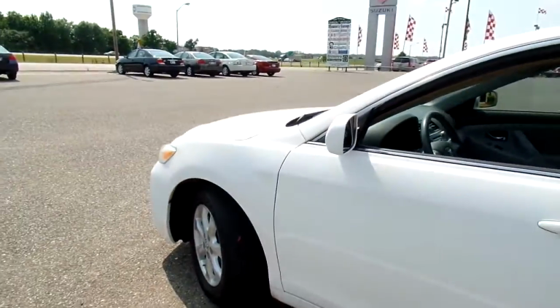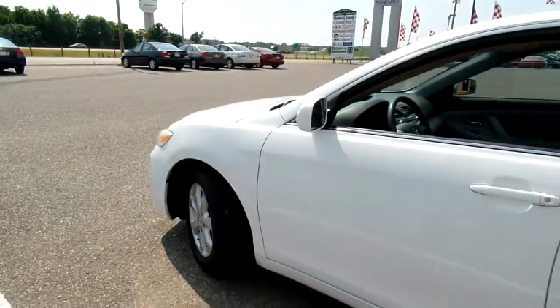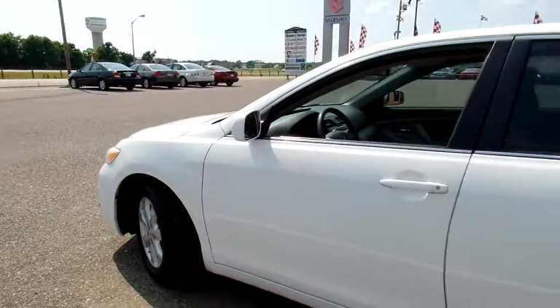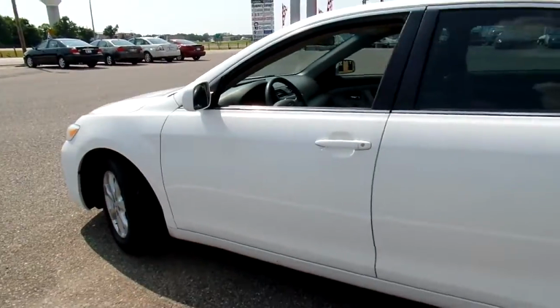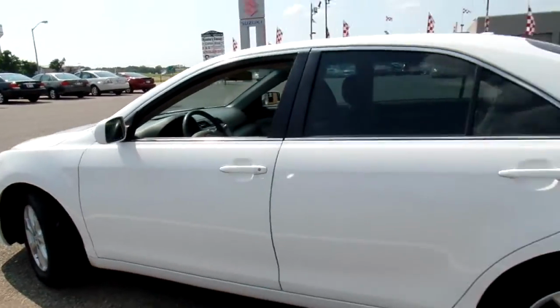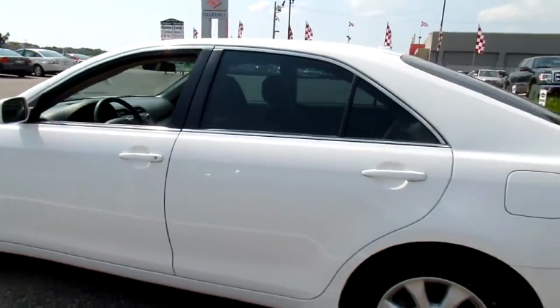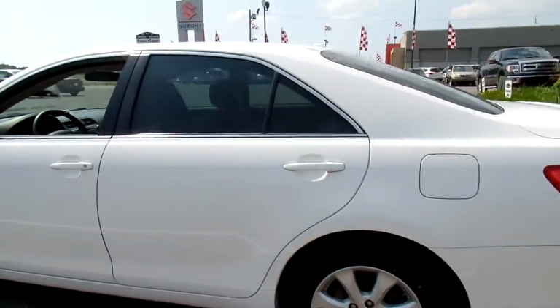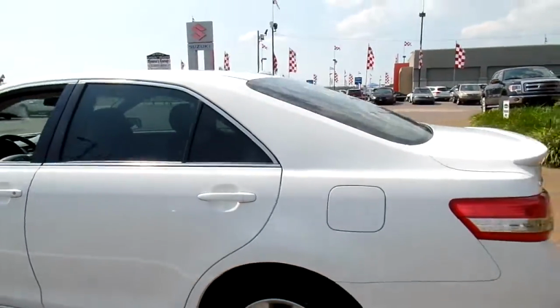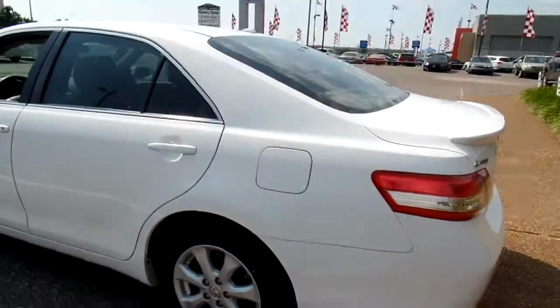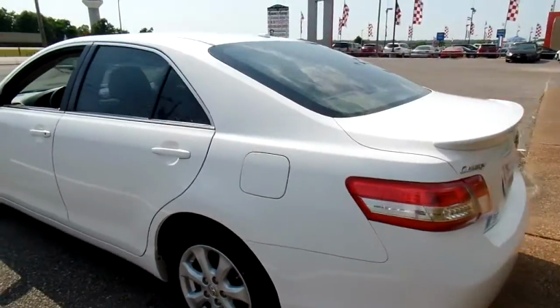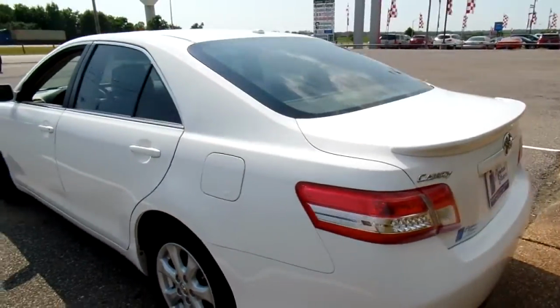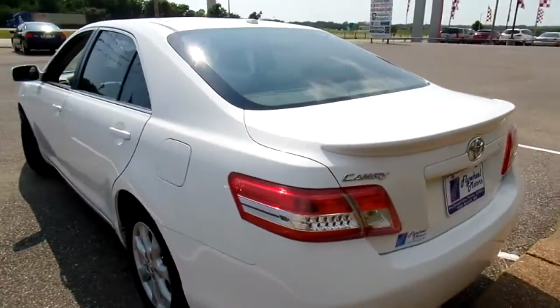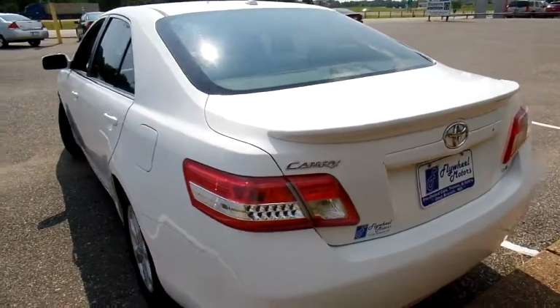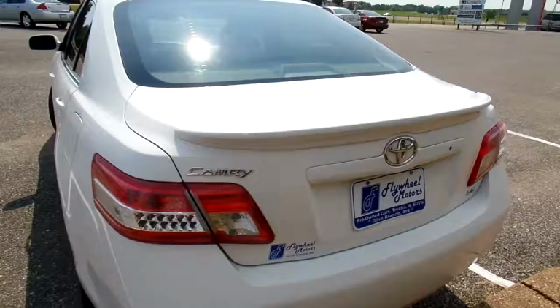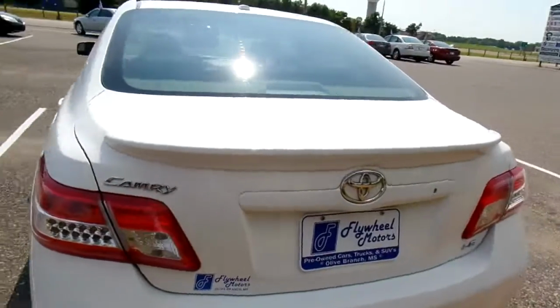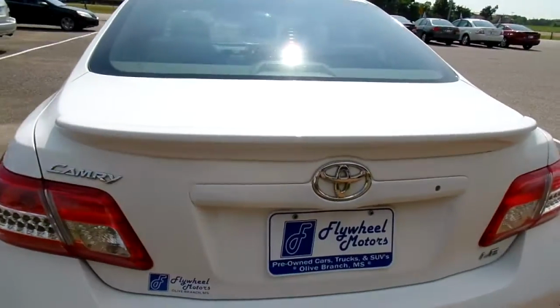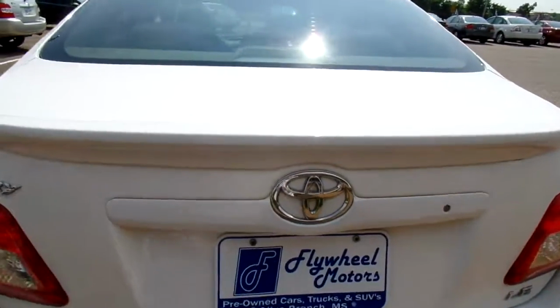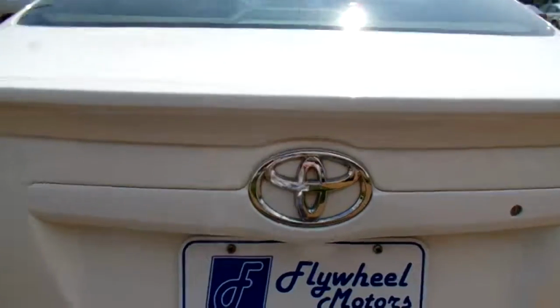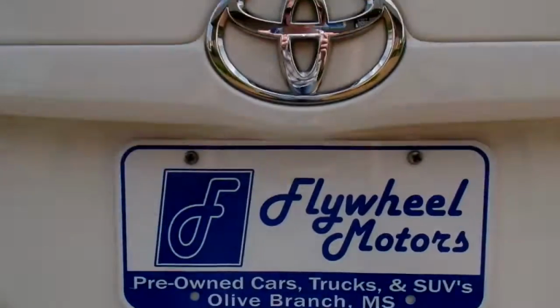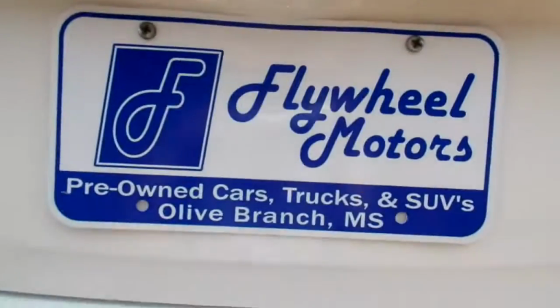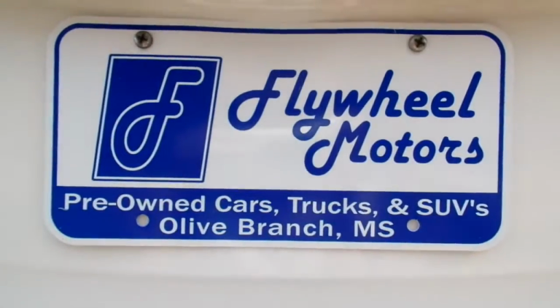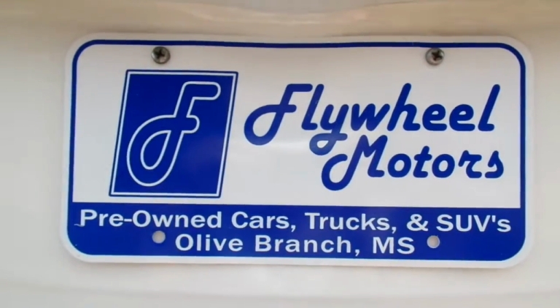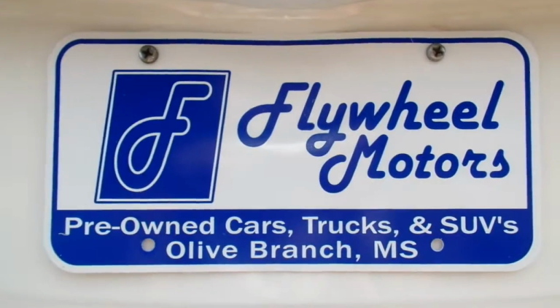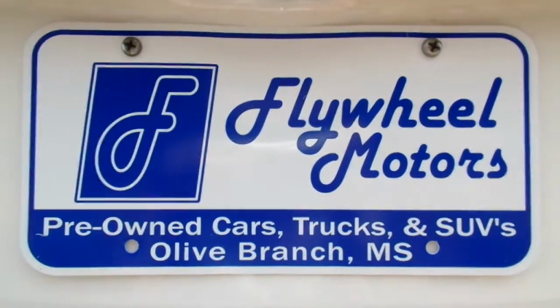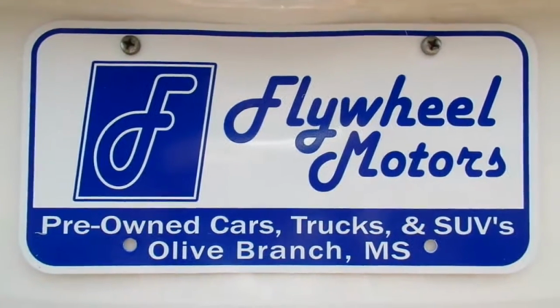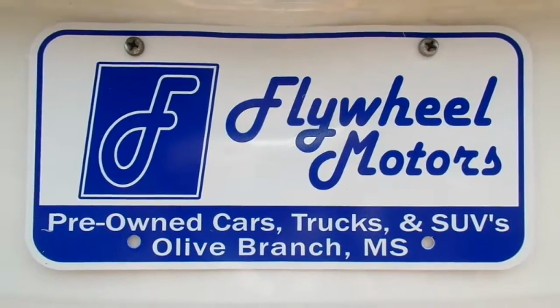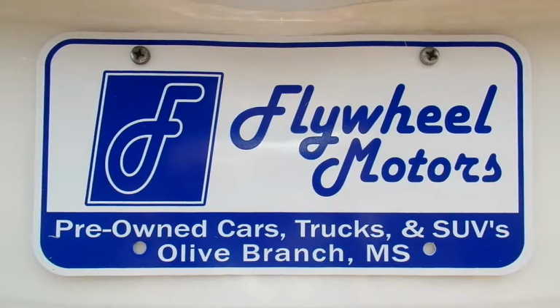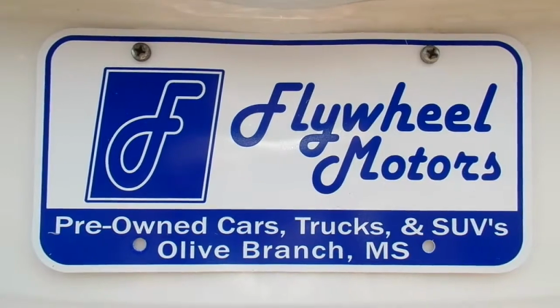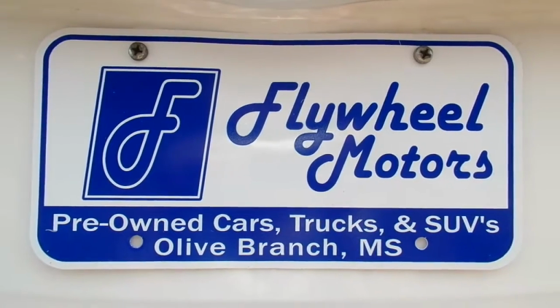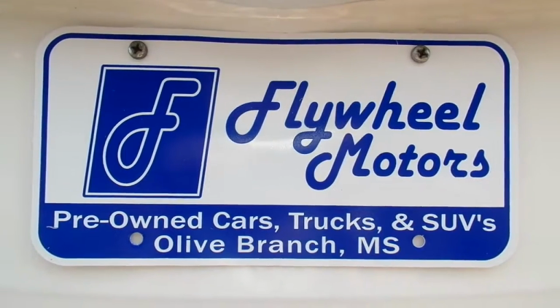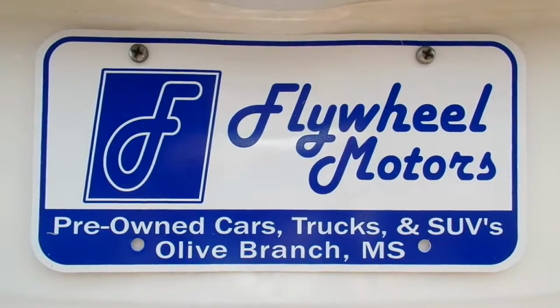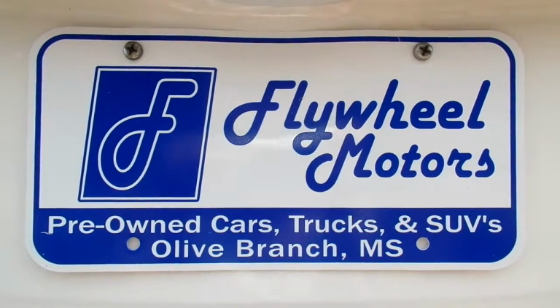If you're interested in looking at pictures of this vehicle or to inquire about our in-house funding program, you can visit our website at flywheelmotors.com. You can also call us at 662-420-7682. Thanks everyone for watching.